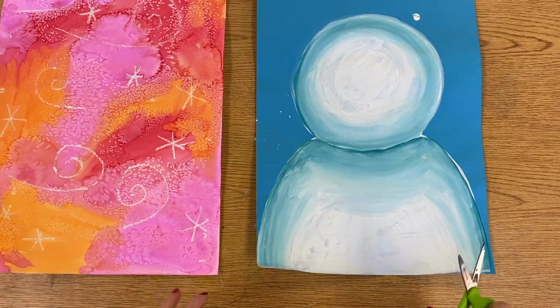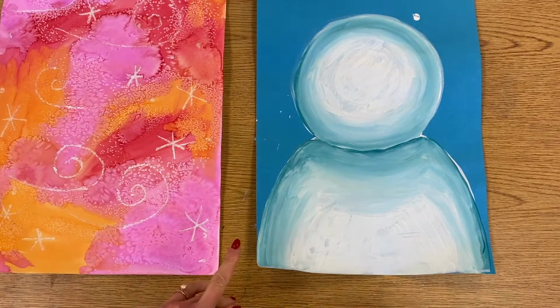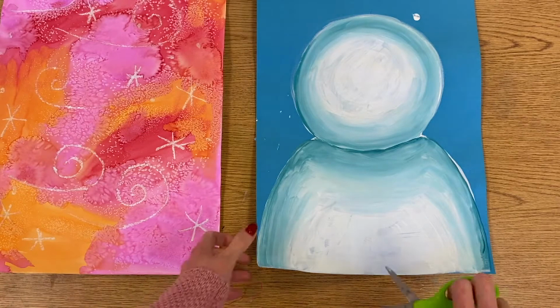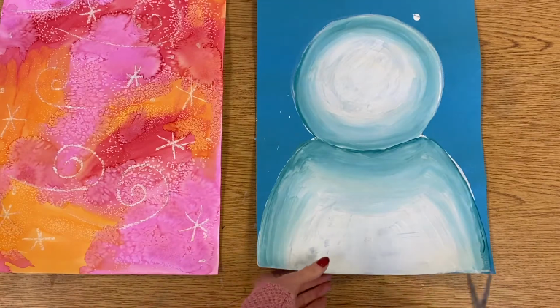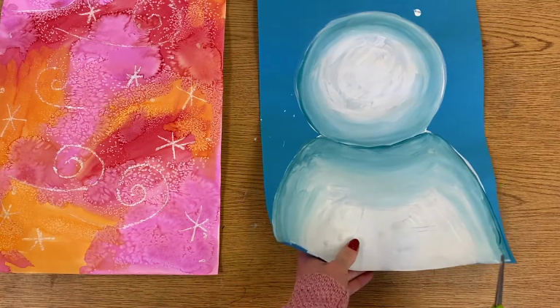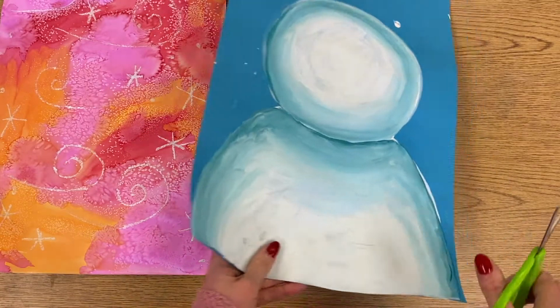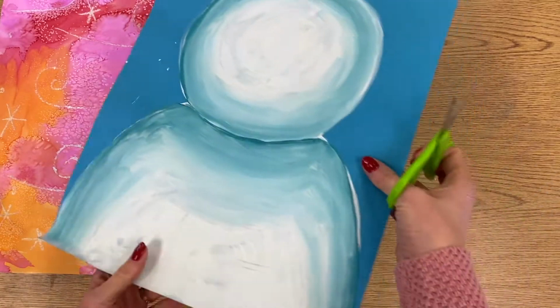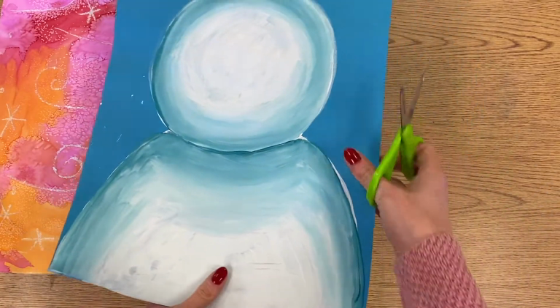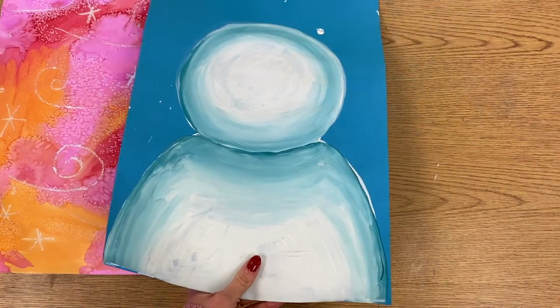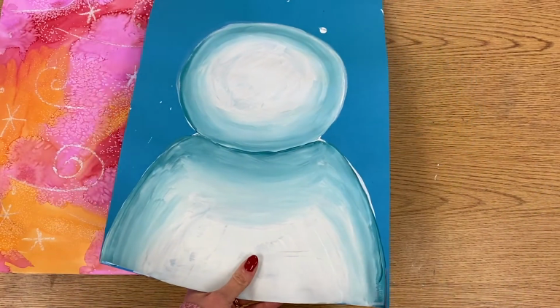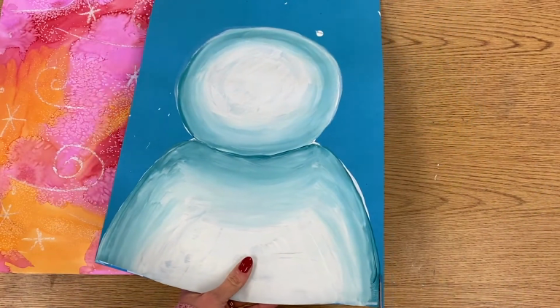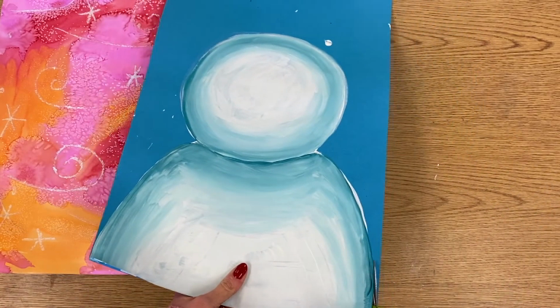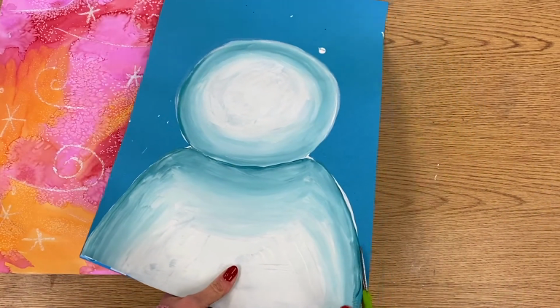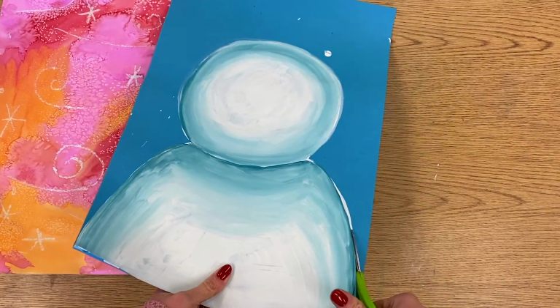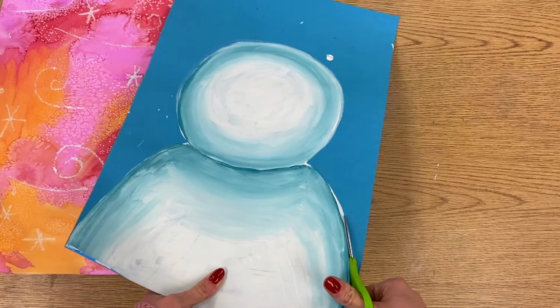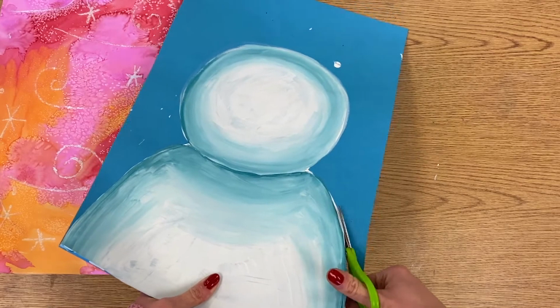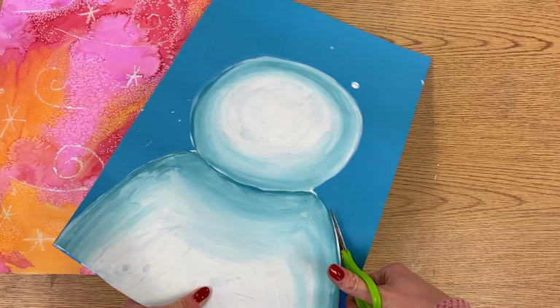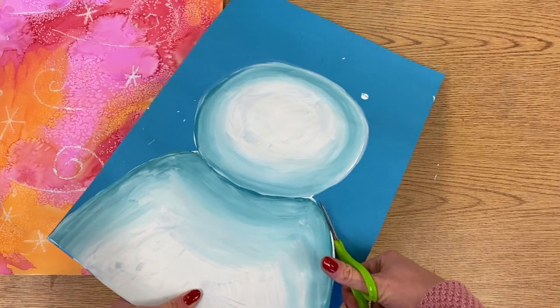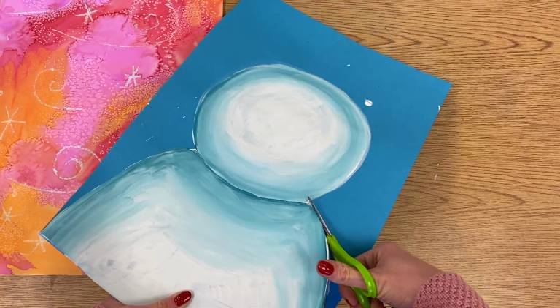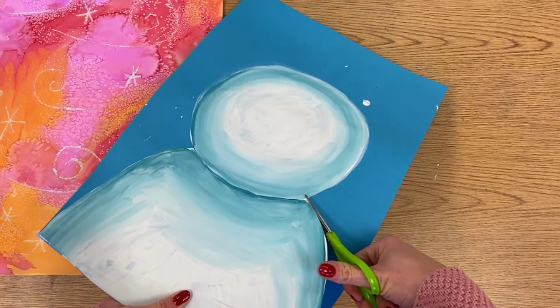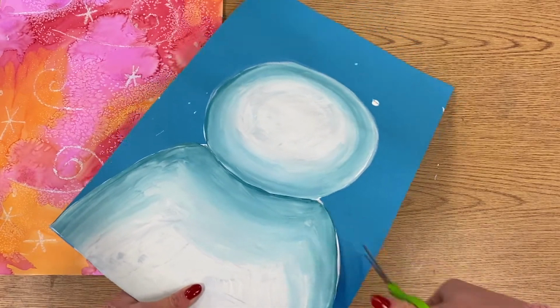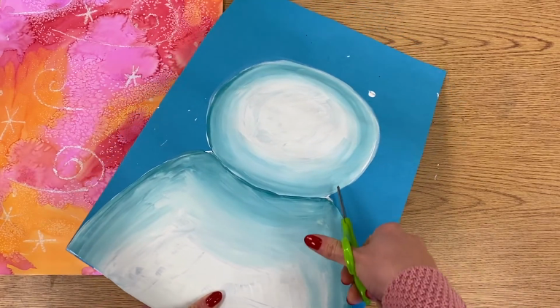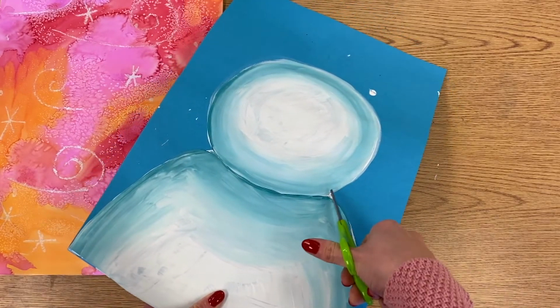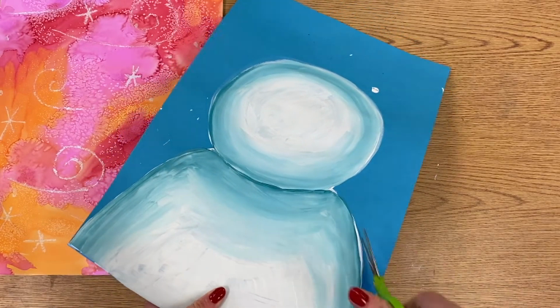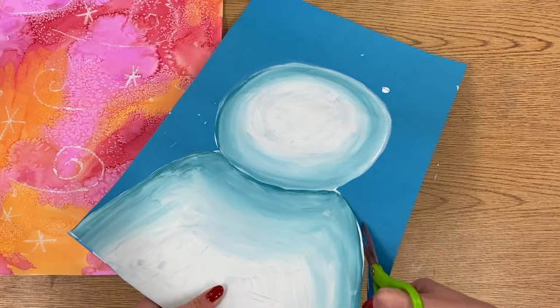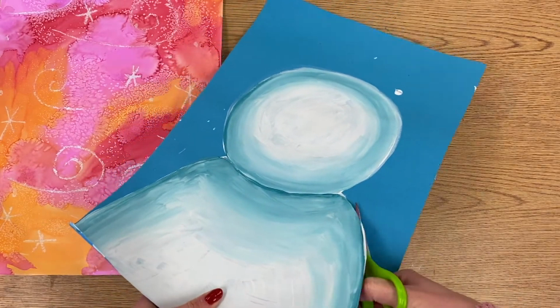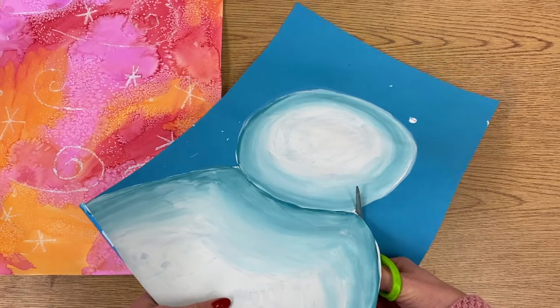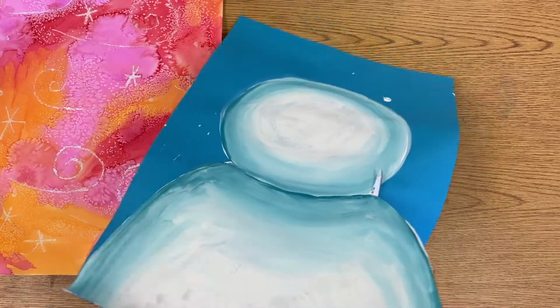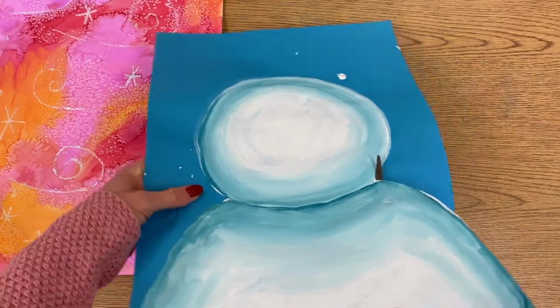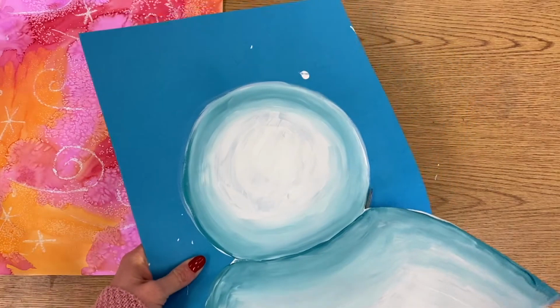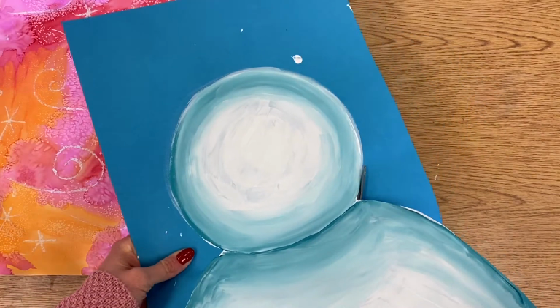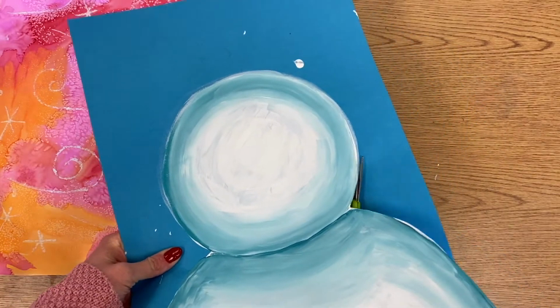So the first thing we're going to do is cut out our snowman, and you want to keep this all as one piece. So I'm going to stop where his head meets the body and then continue cutting around his head.